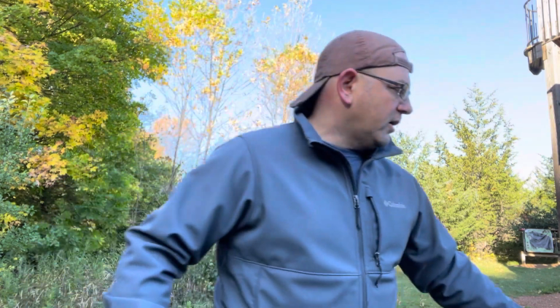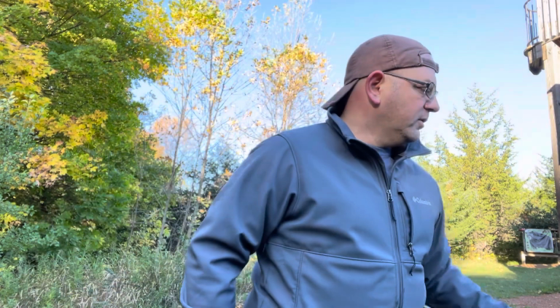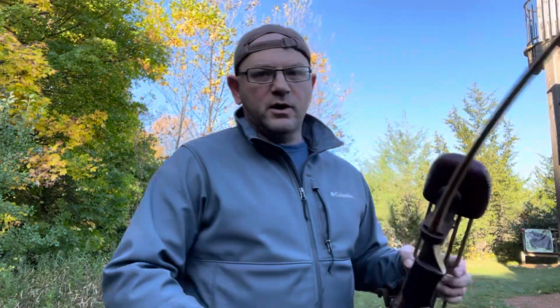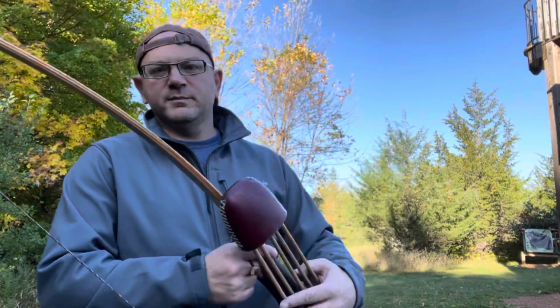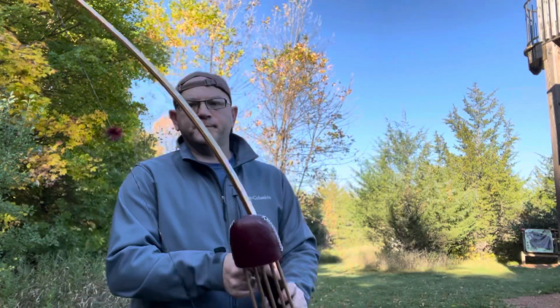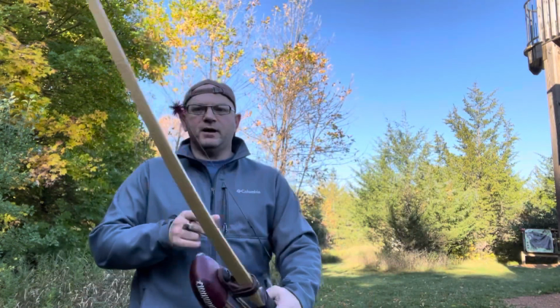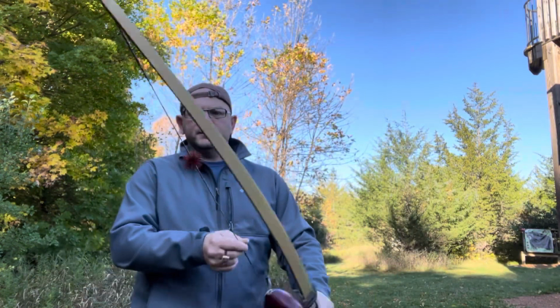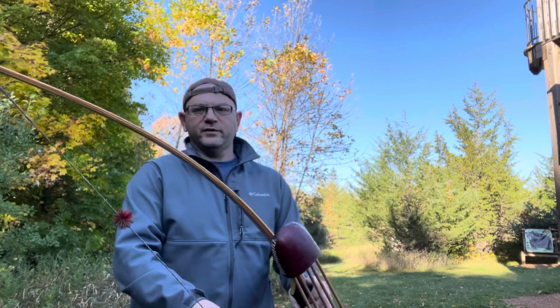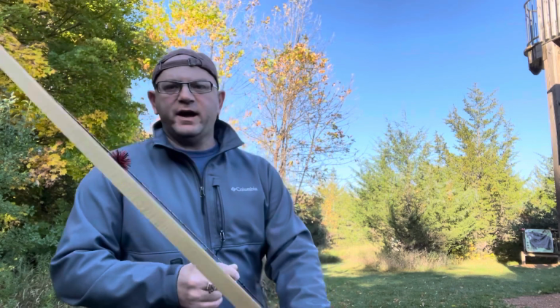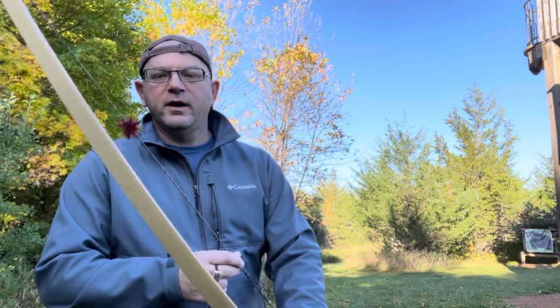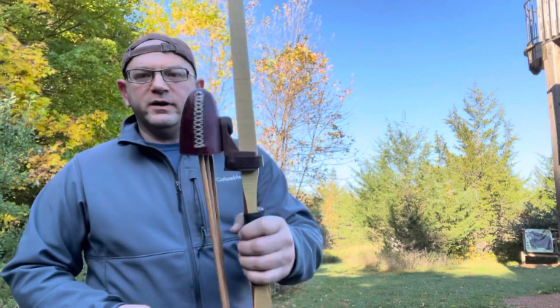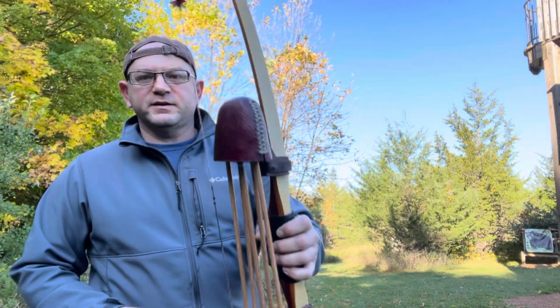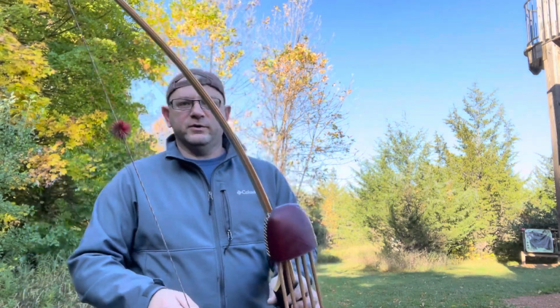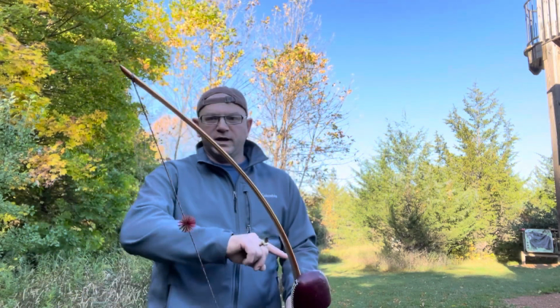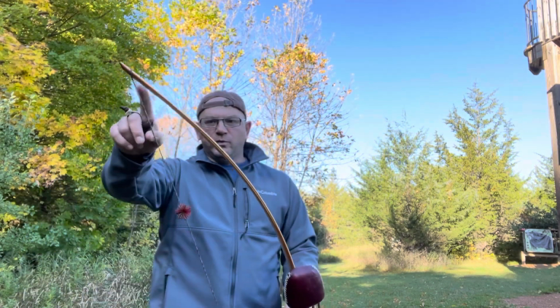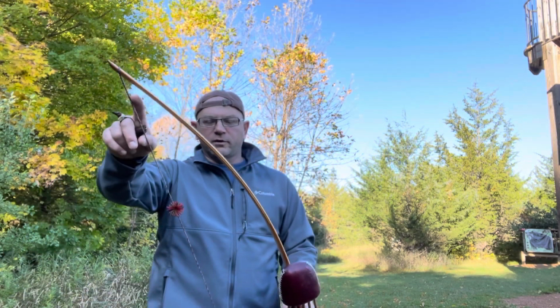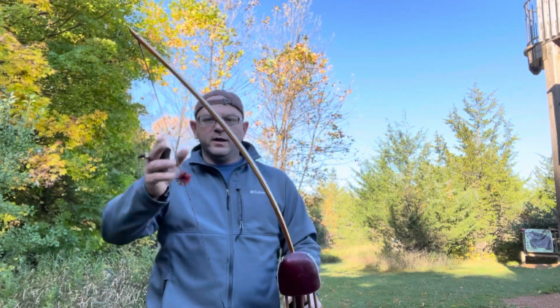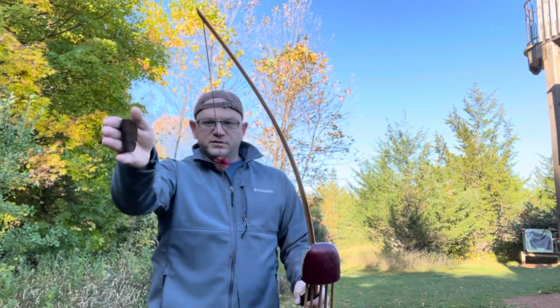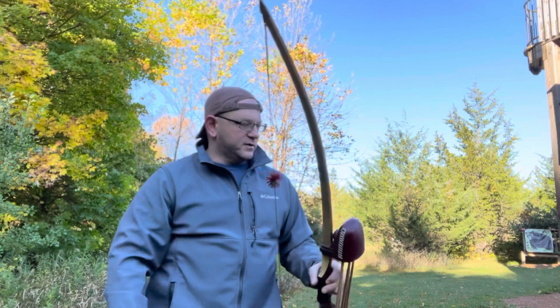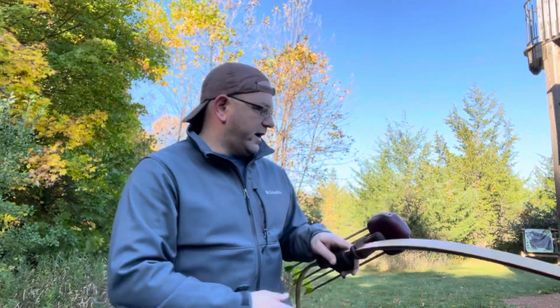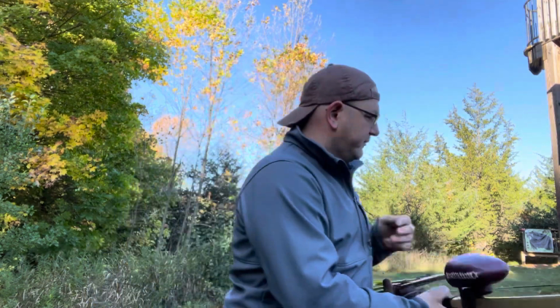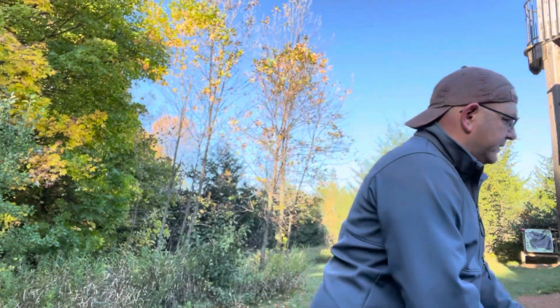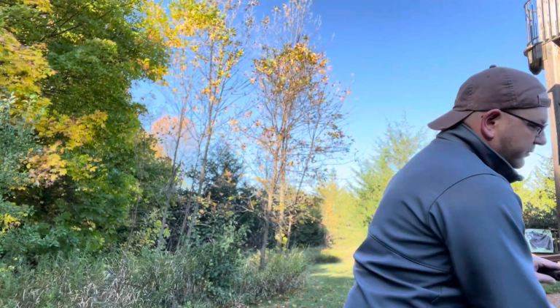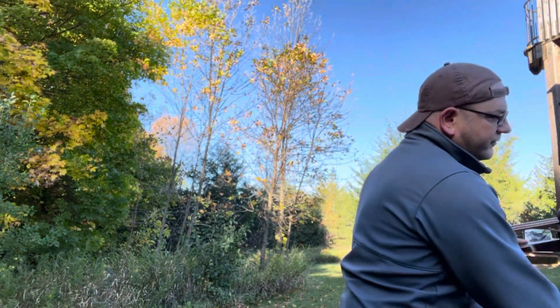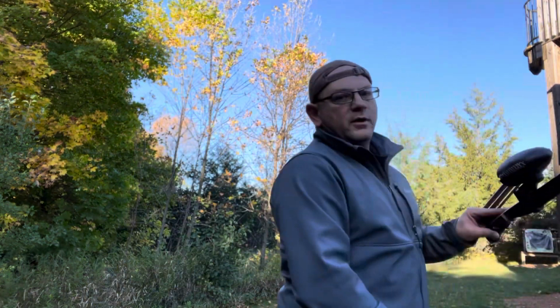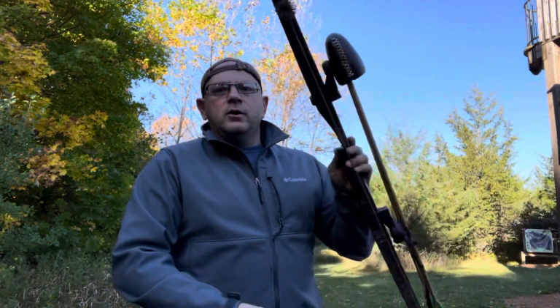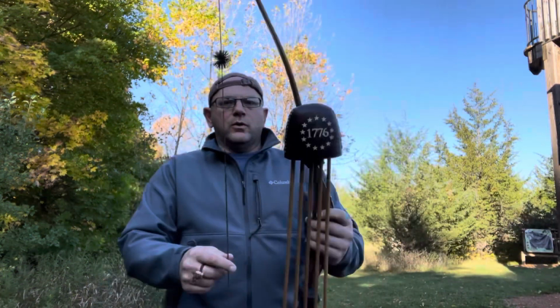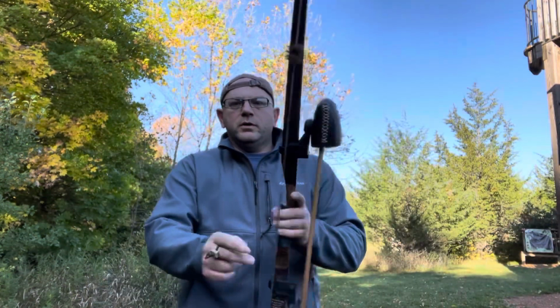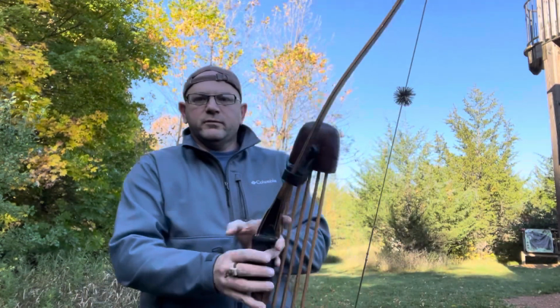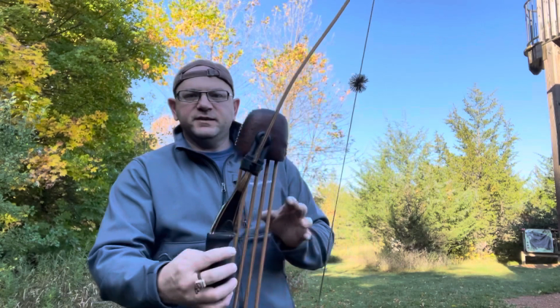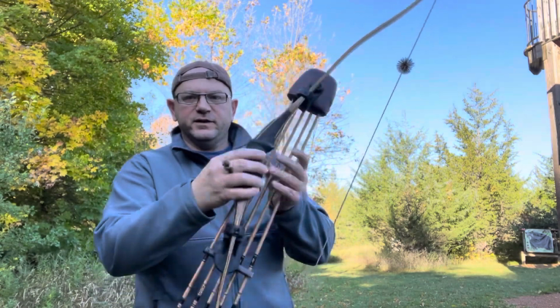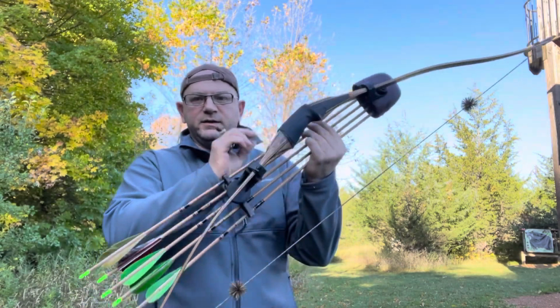Also, with longbow limbs — this is kind of an aside — you've got an ASL here, which only has kind of one curve, so the limbs are just going in a straight line. Whereas if you've got a recurve, or a reflex-deflex limb like these, you've got multiple curves.